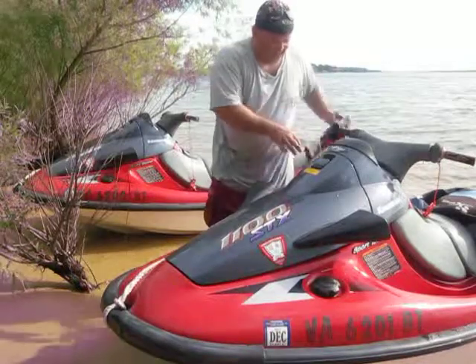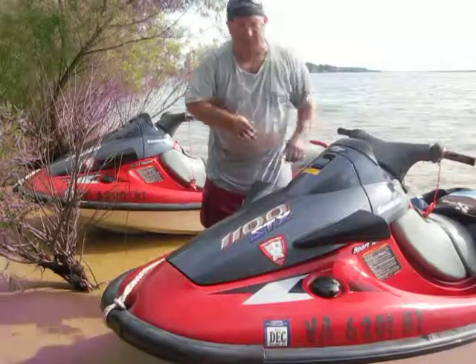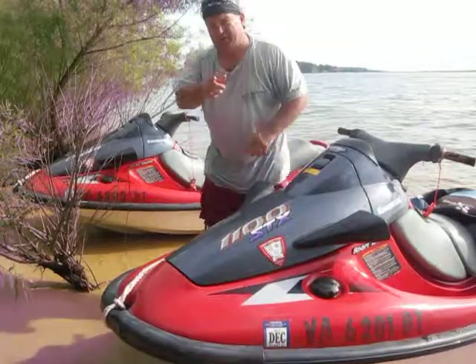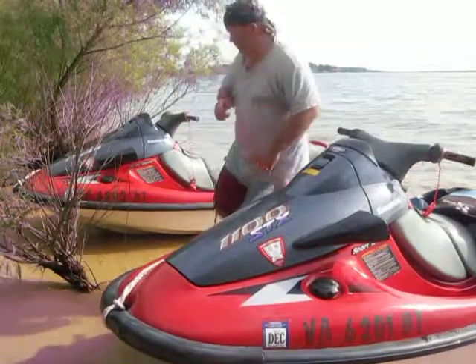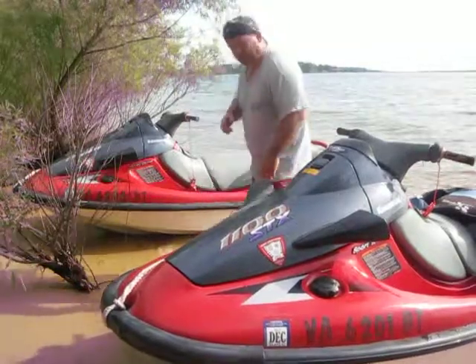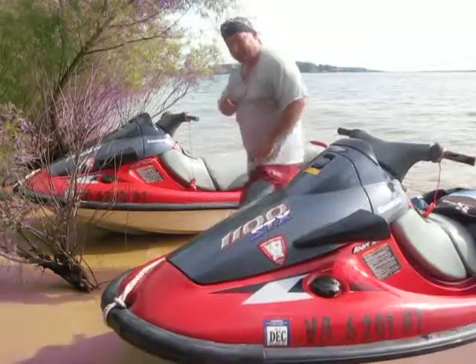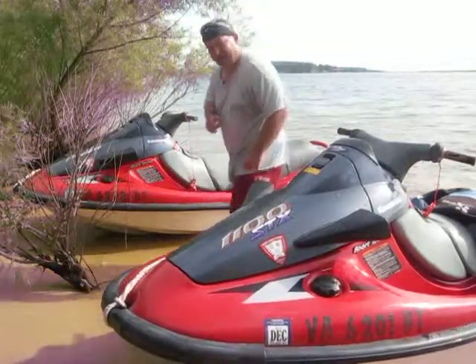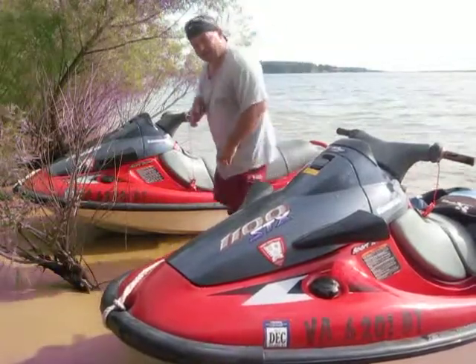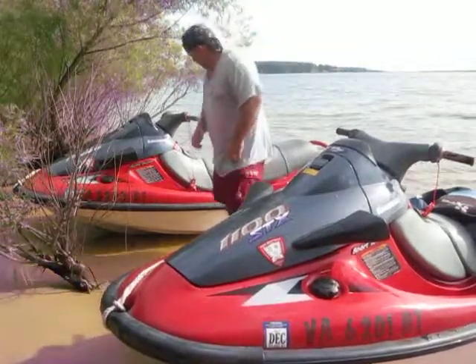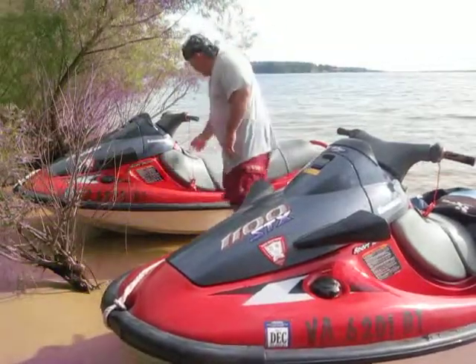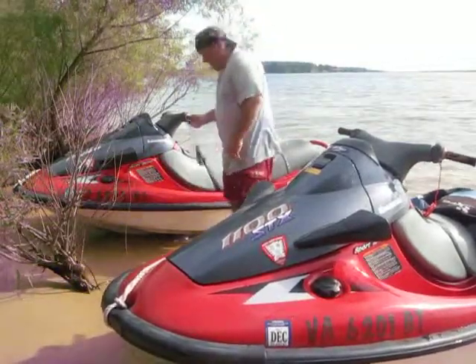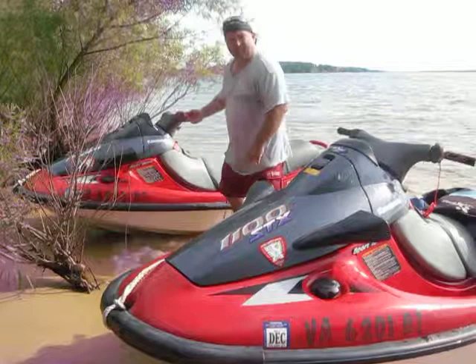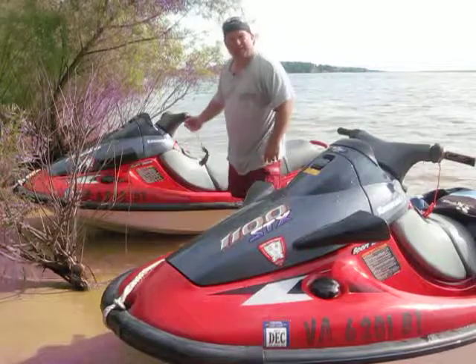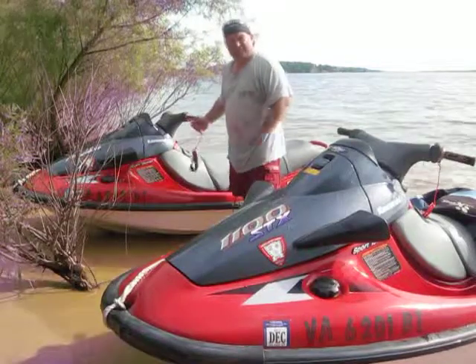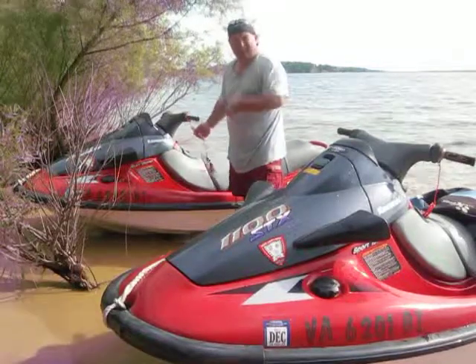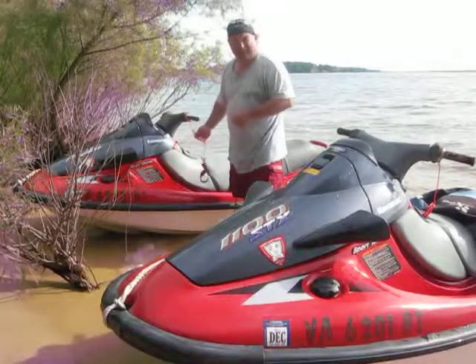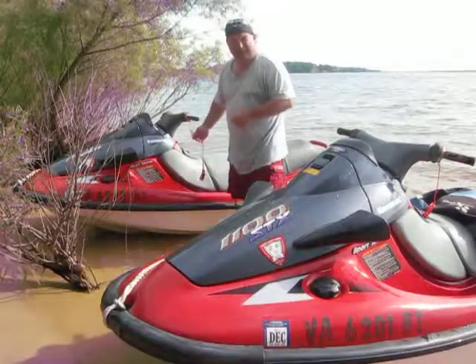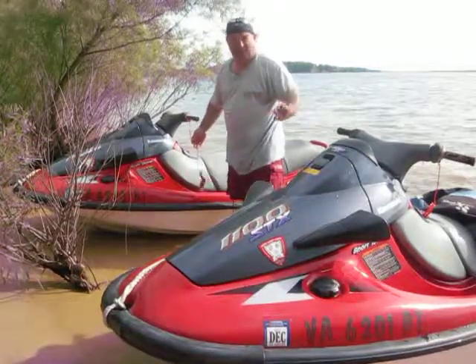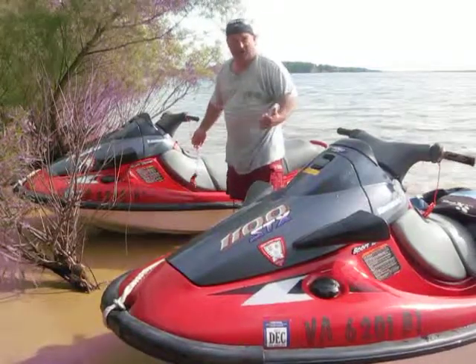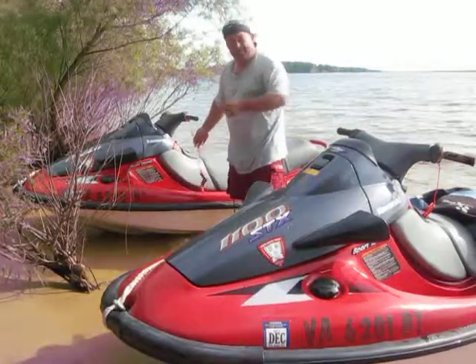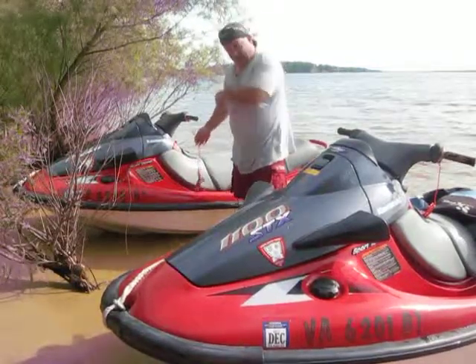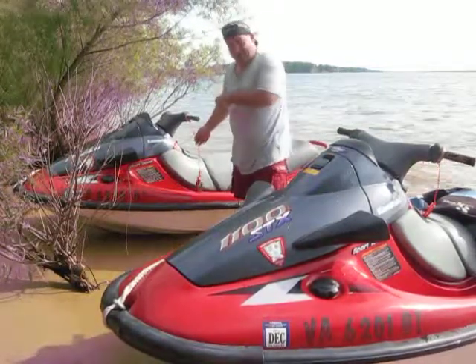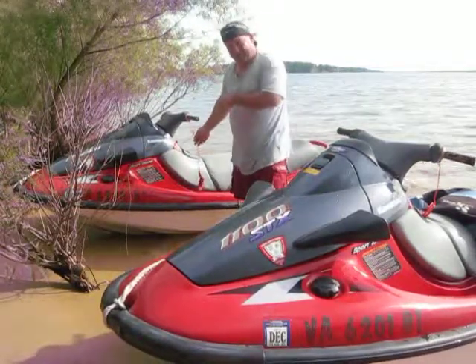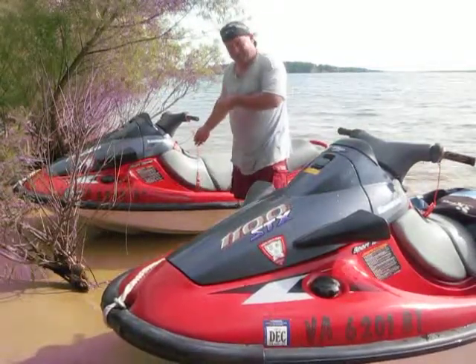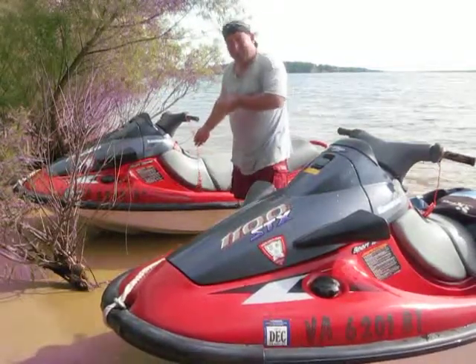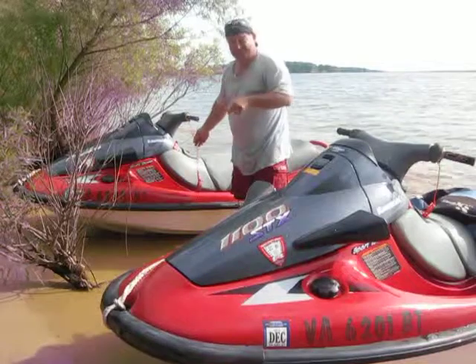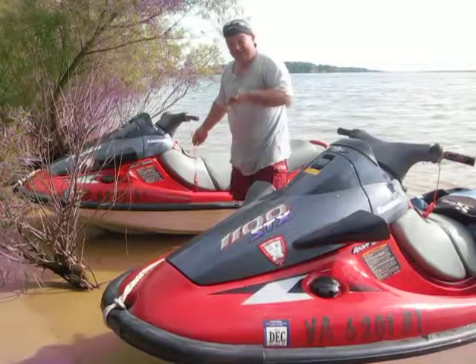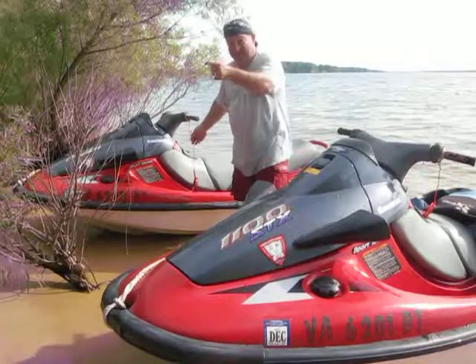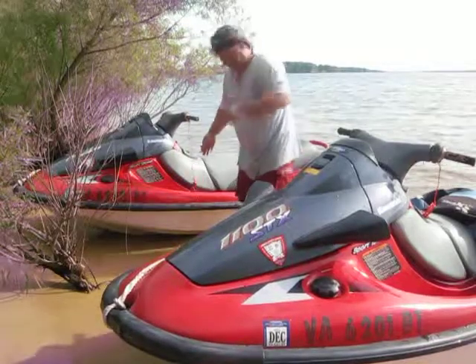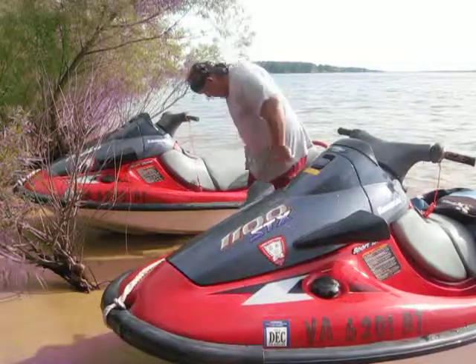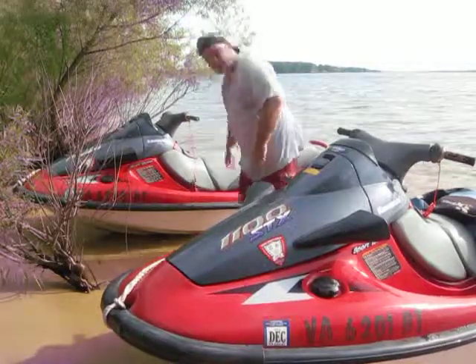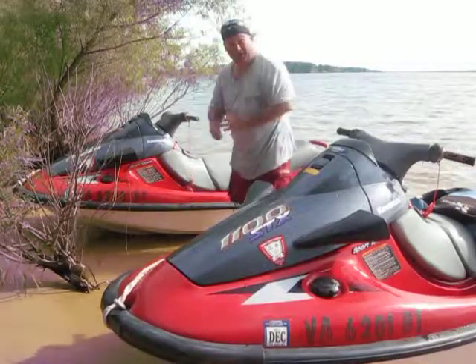Also, you want to make sure that you have certain safety items on your jet ski, such as the kill switch. This kills the excitement if you fall off. If you don't attach the kill switch, the excitement continues after you fall off.